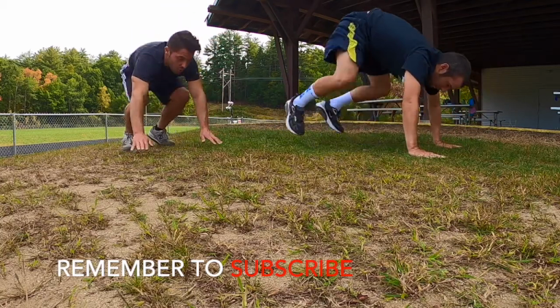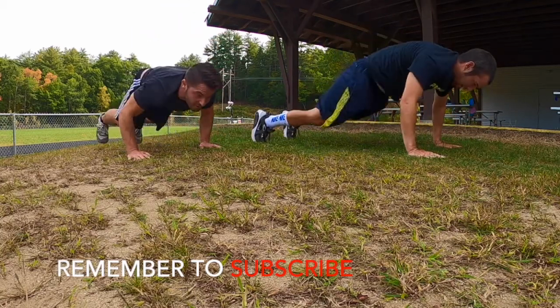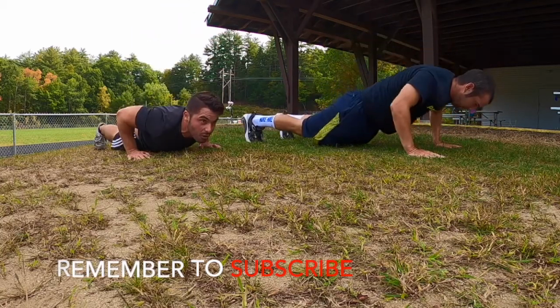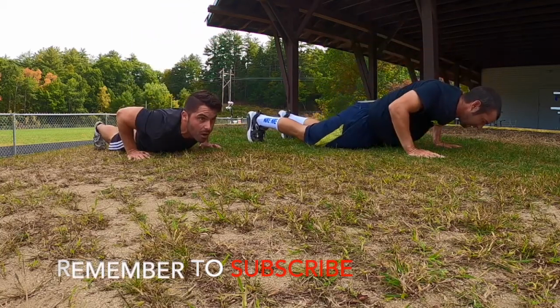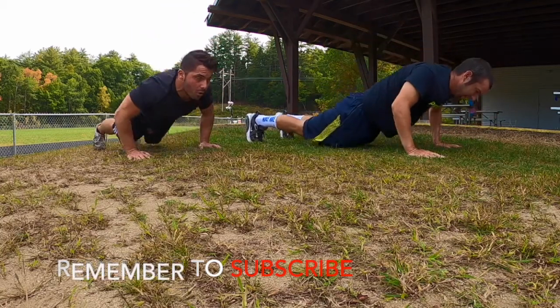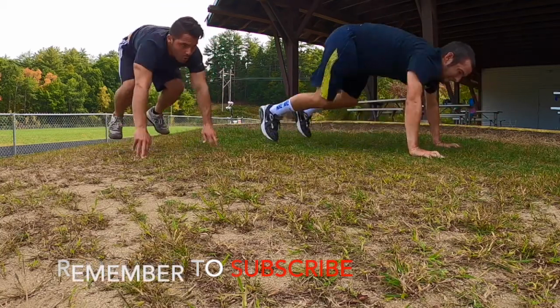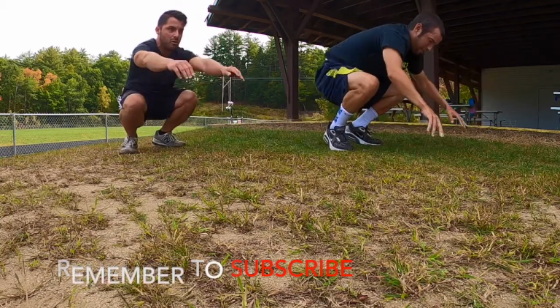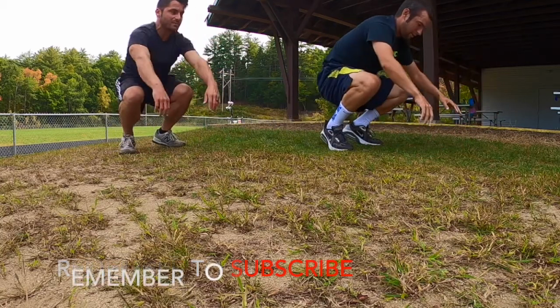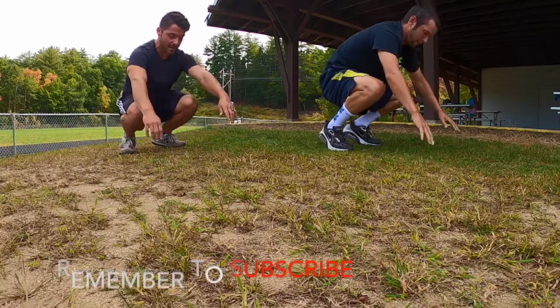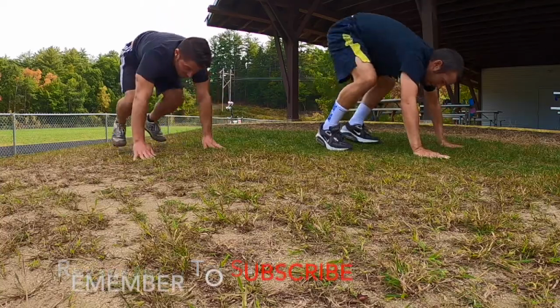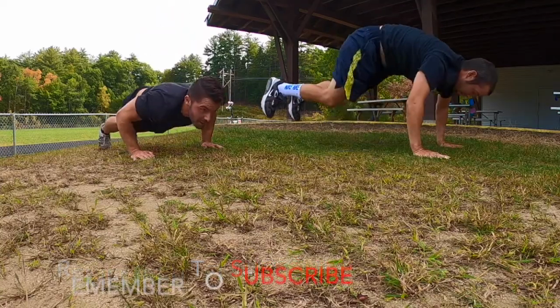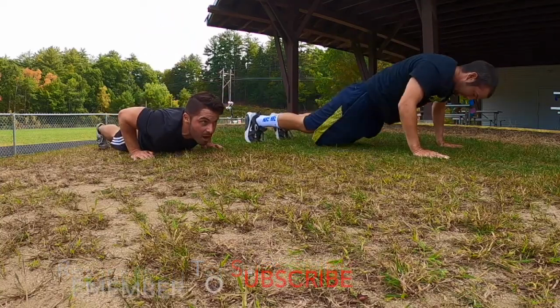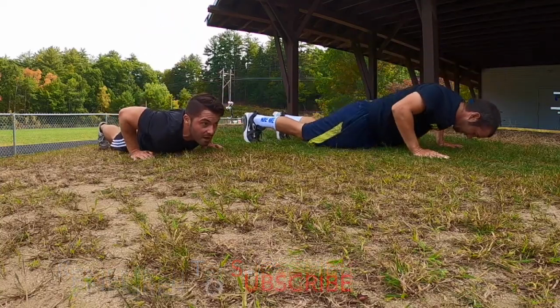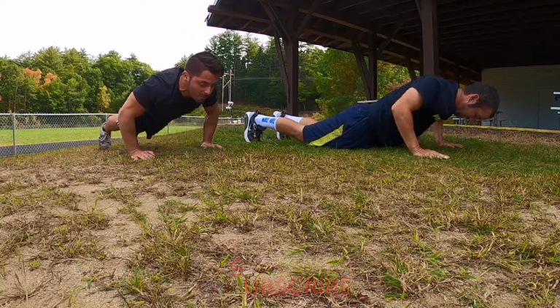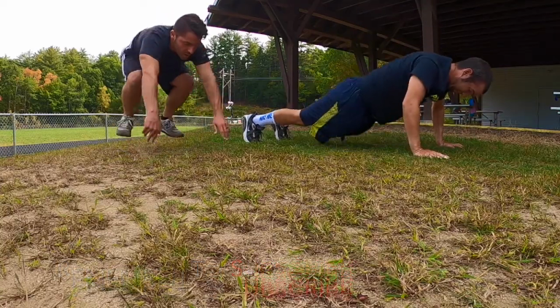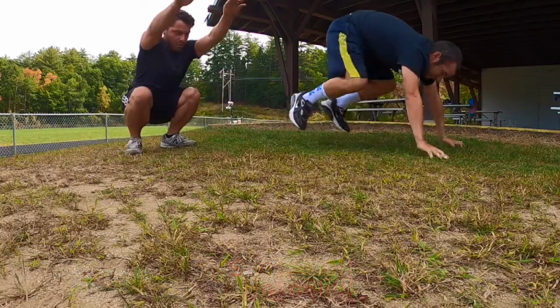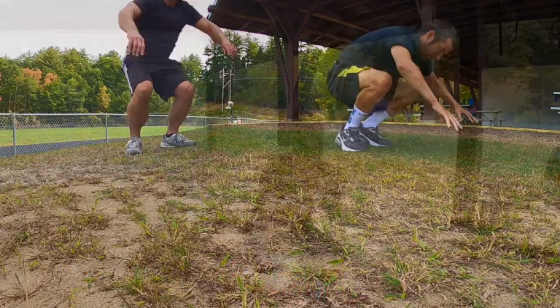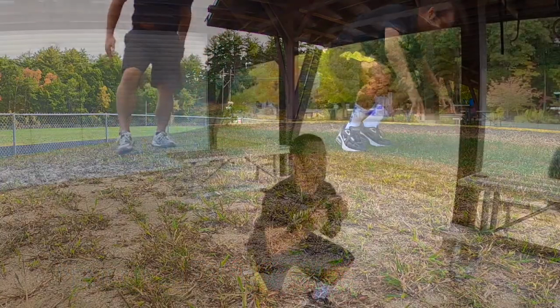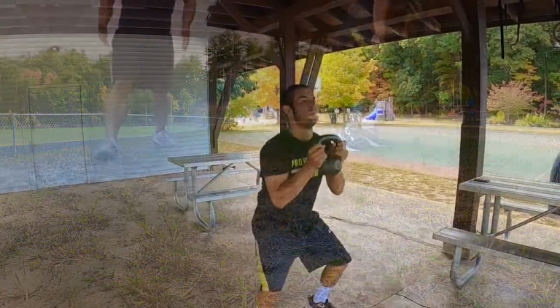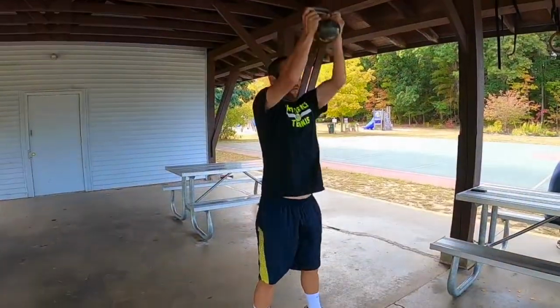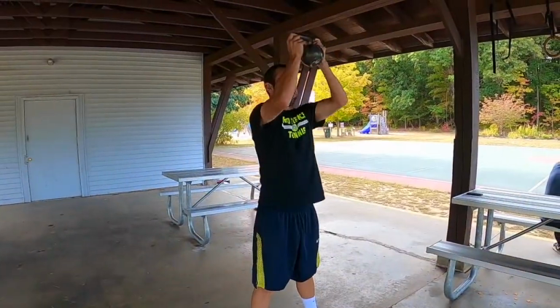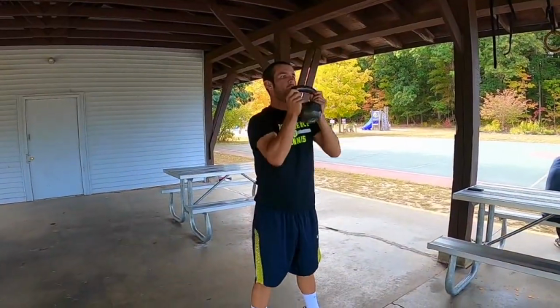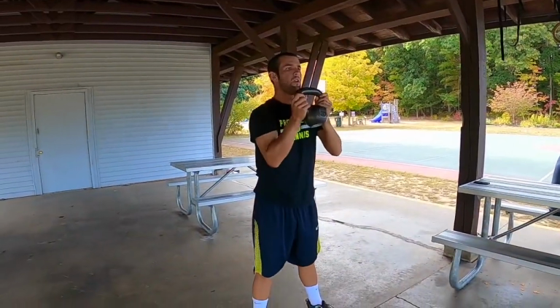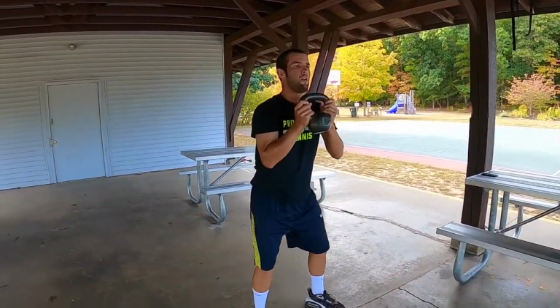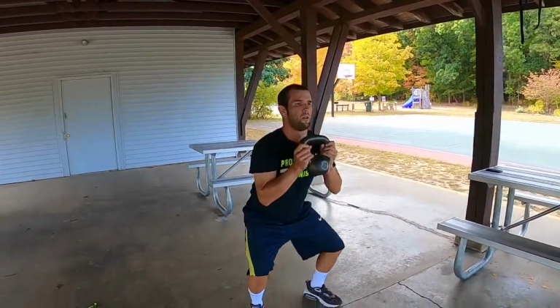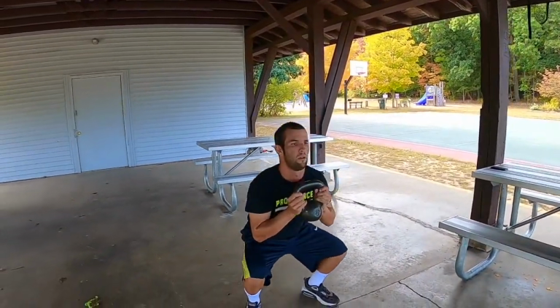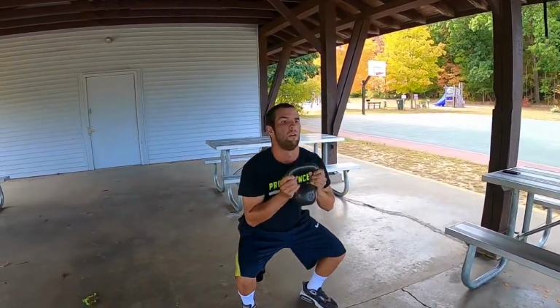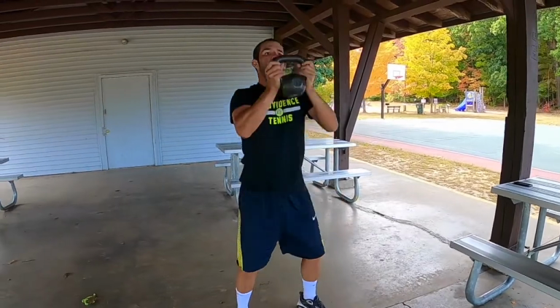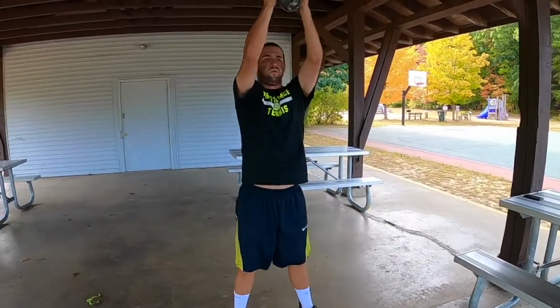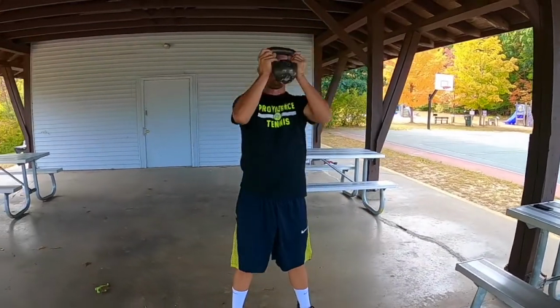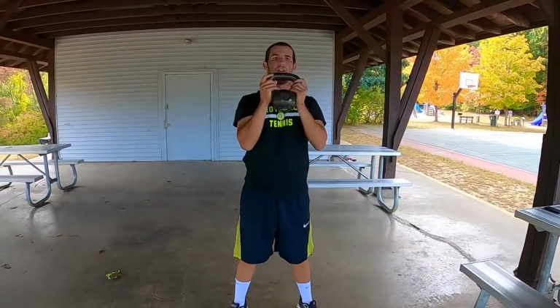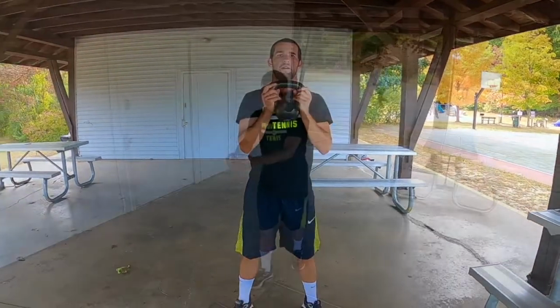Two more, let's go, last one — pop it right up. Four, I like the power, let's go, five.